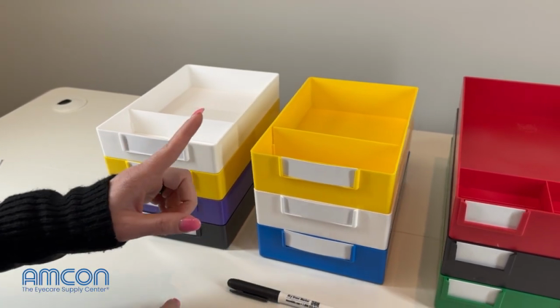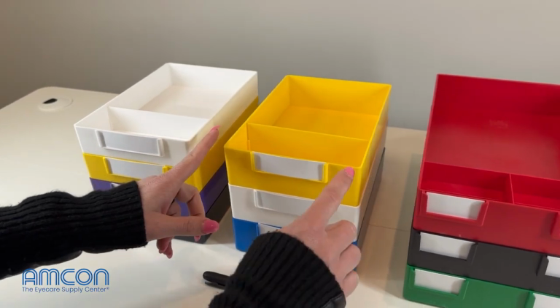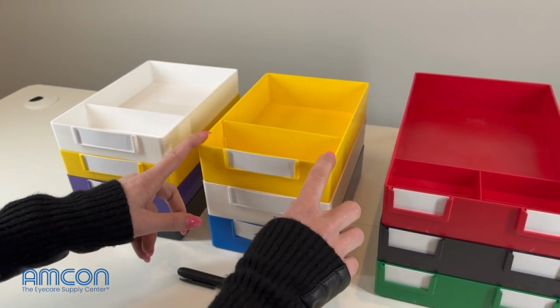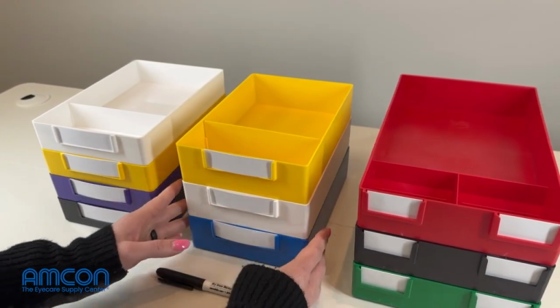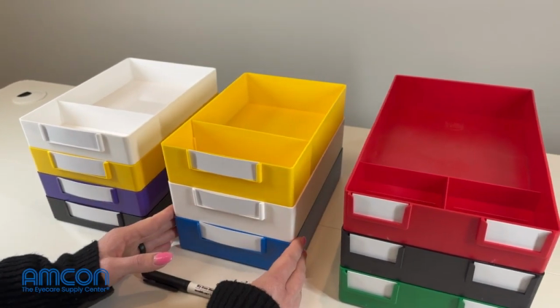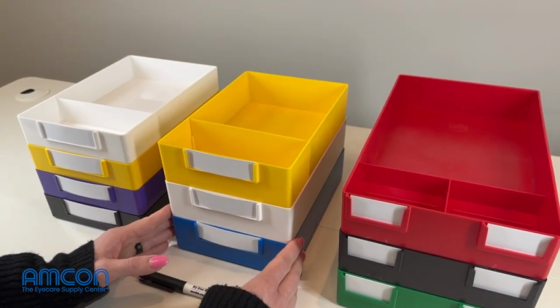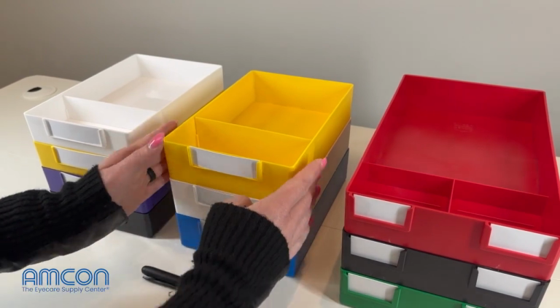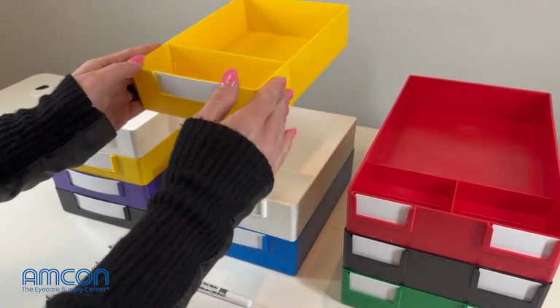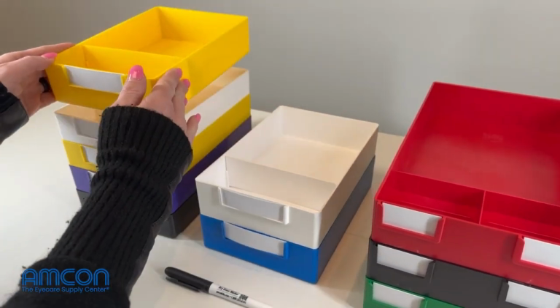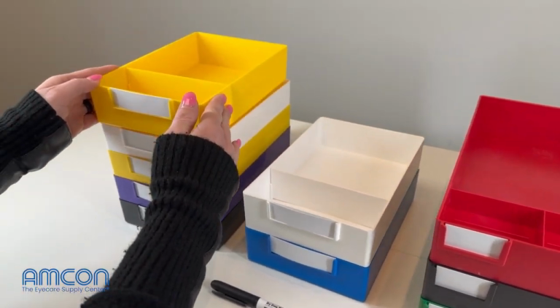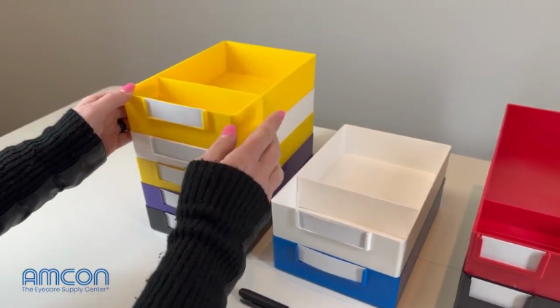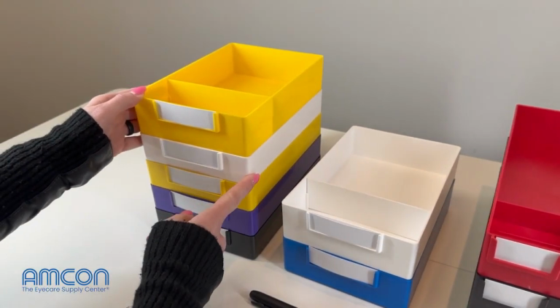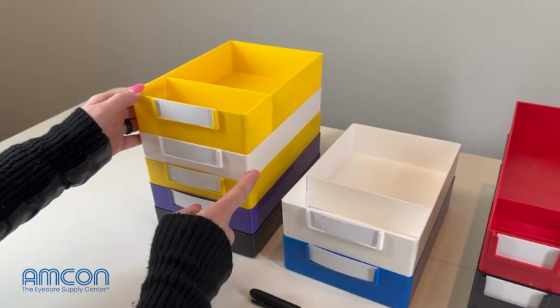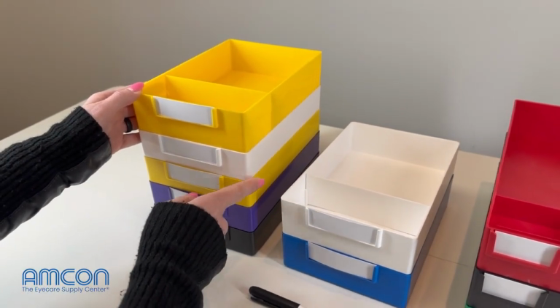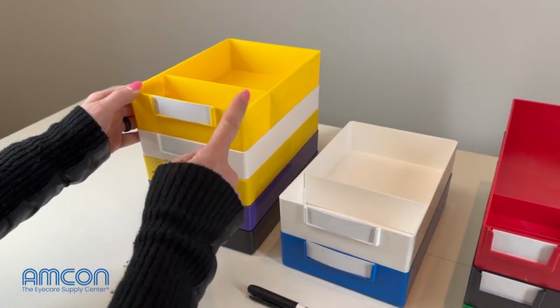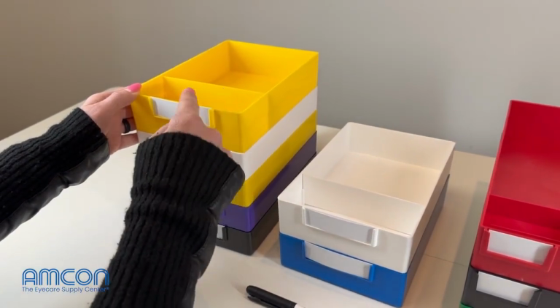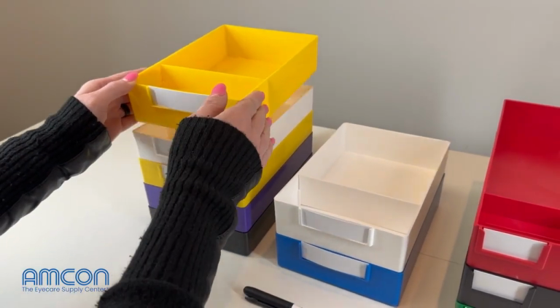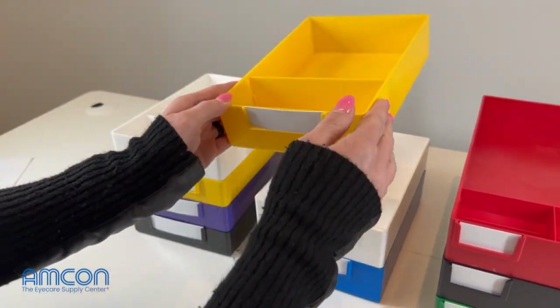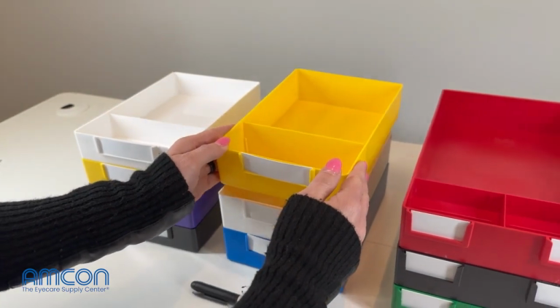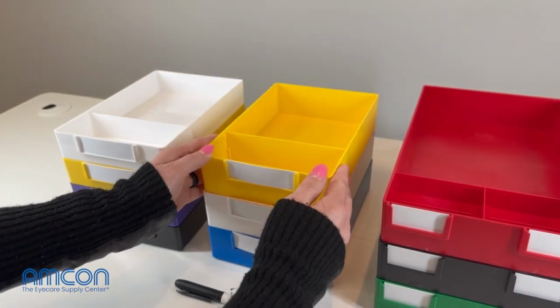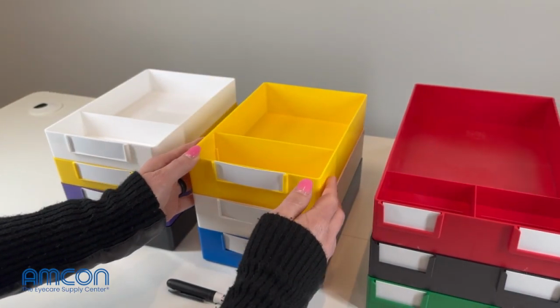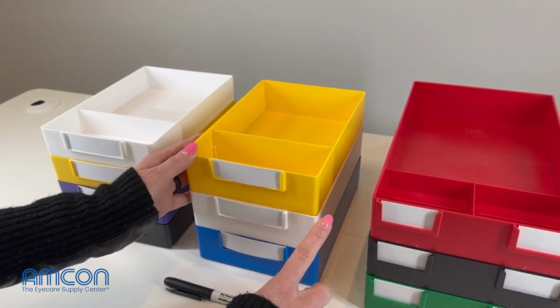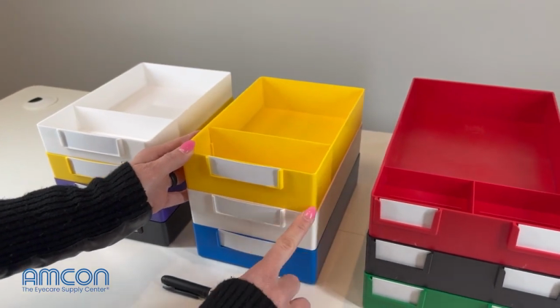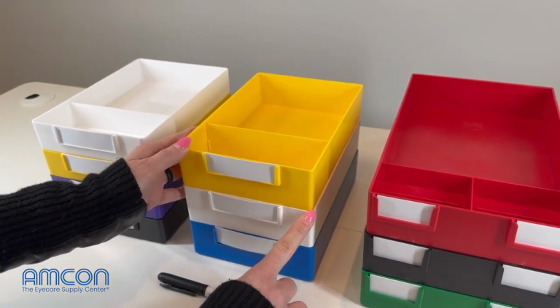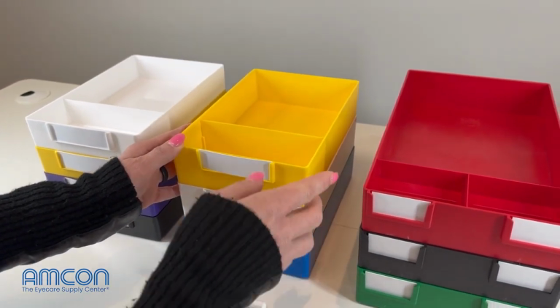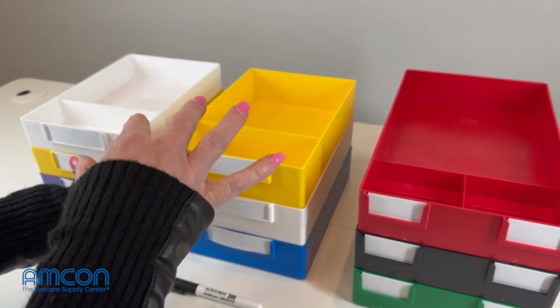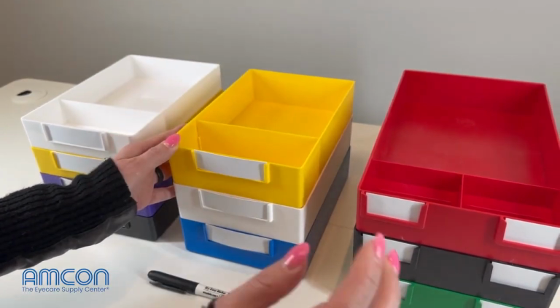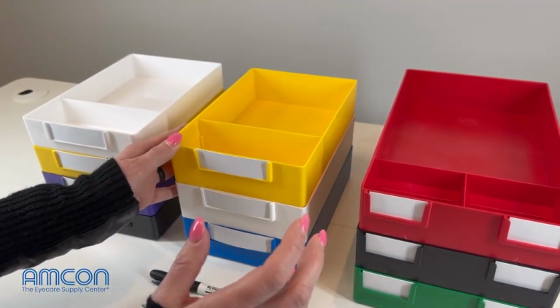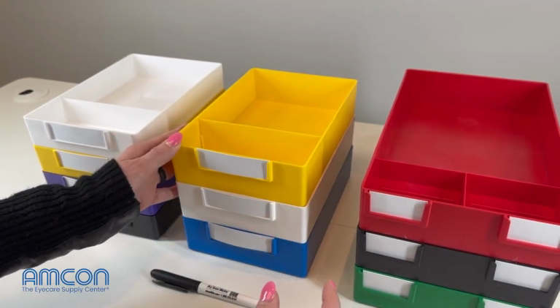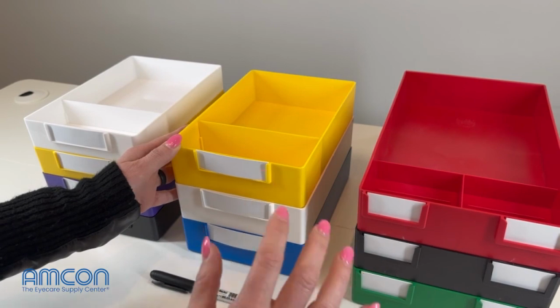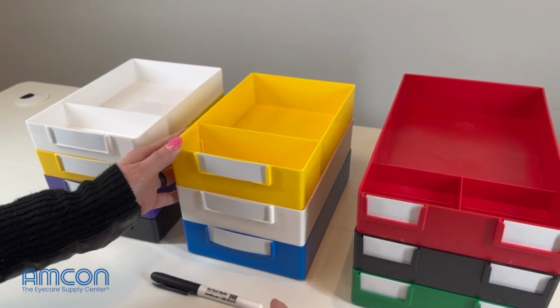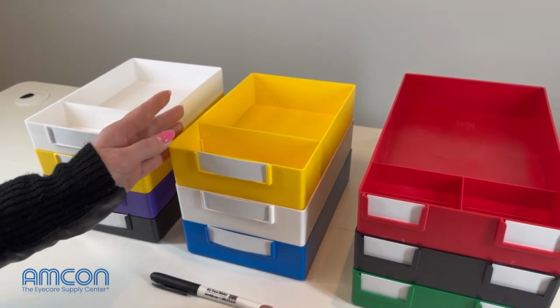Then we move over to our deep cavity job trays. These are going to be the same size as our standard job trays, so they do stack on top of one another. The difference is going to be these are deeper, so for your safety frames, goggles, anything like that.